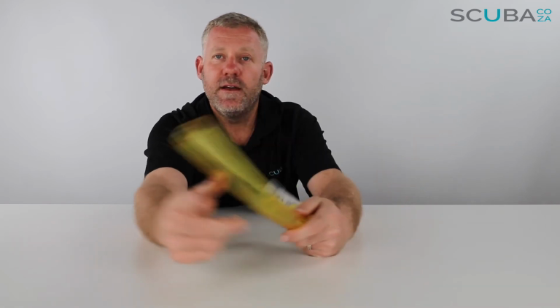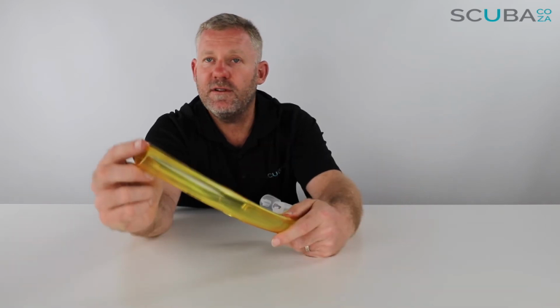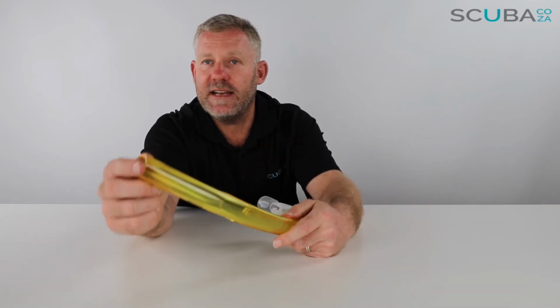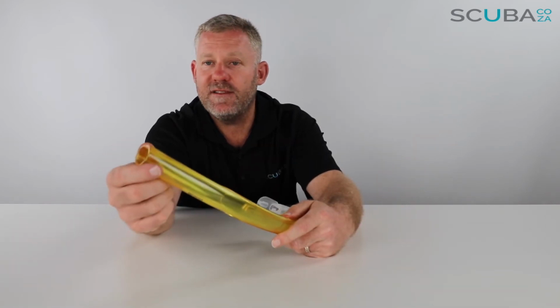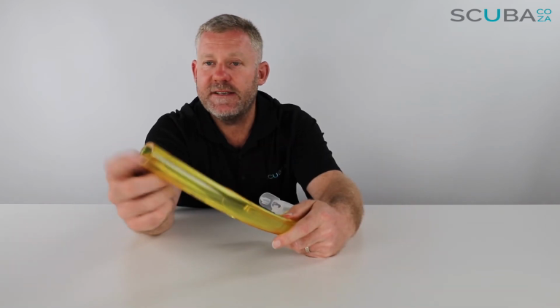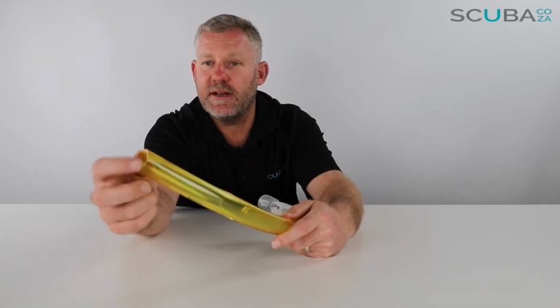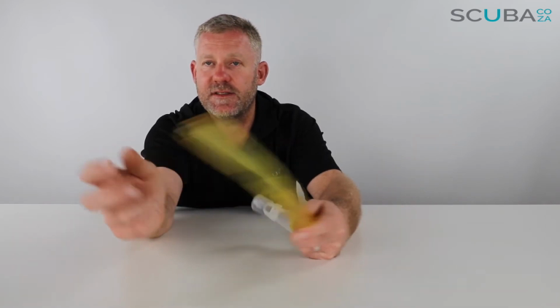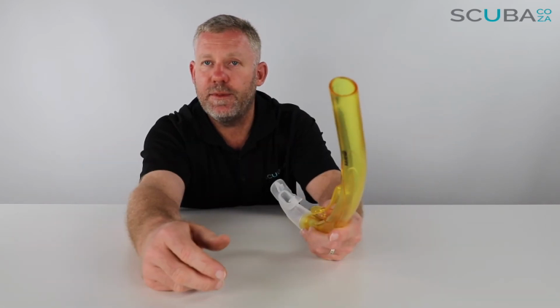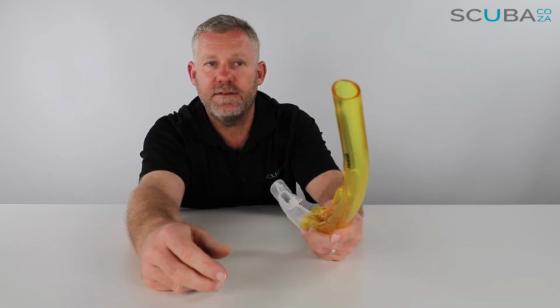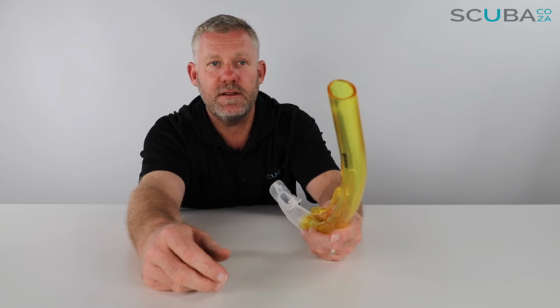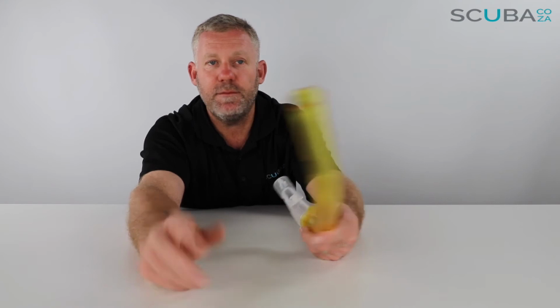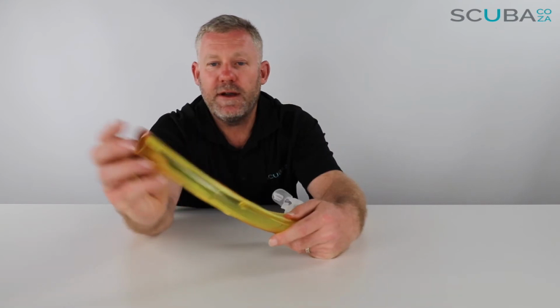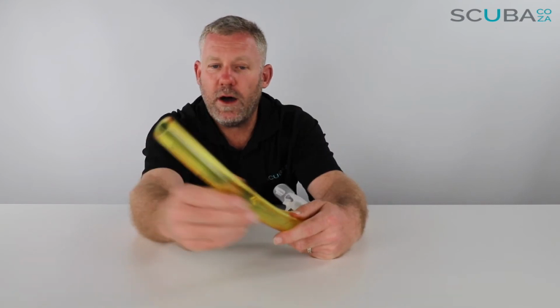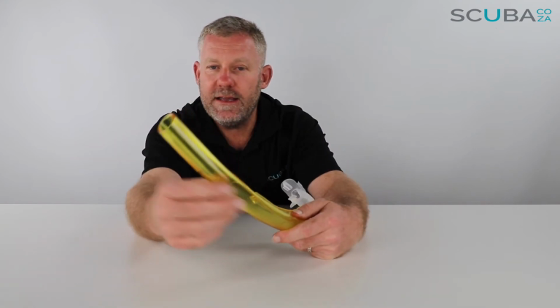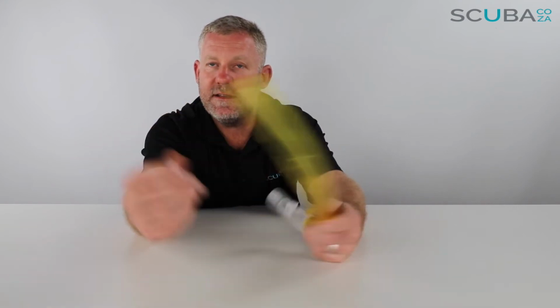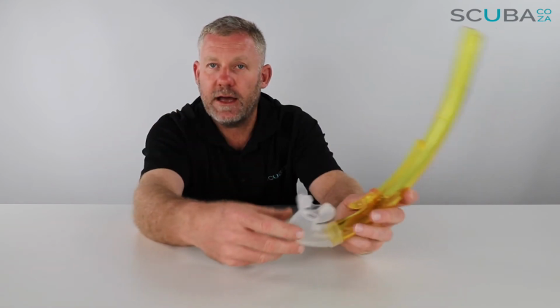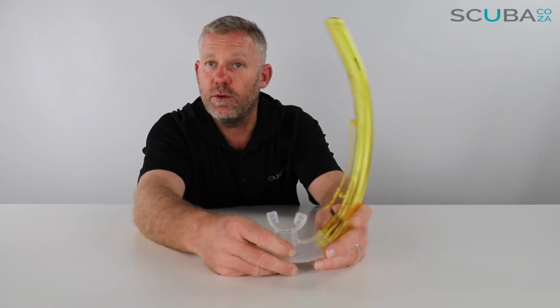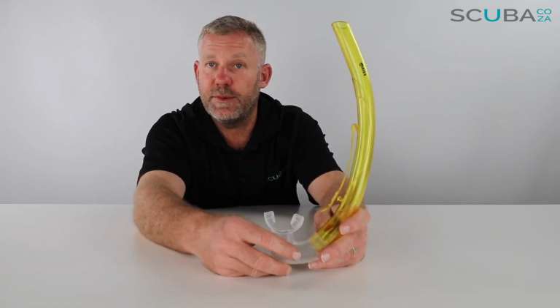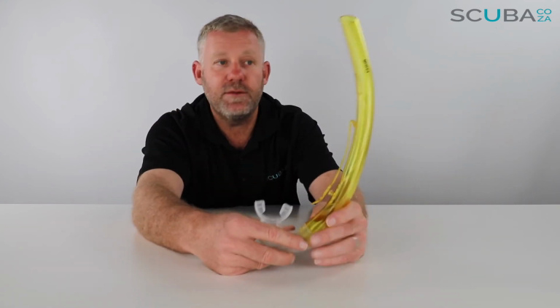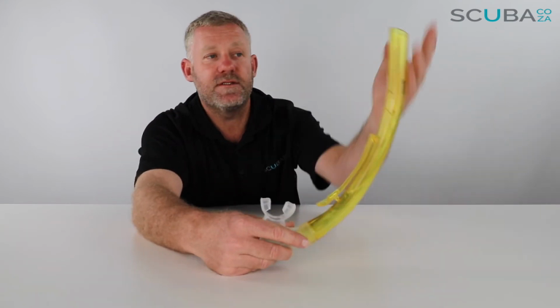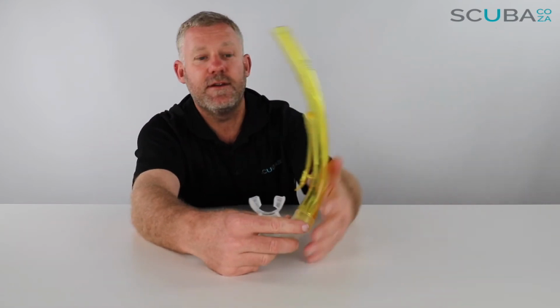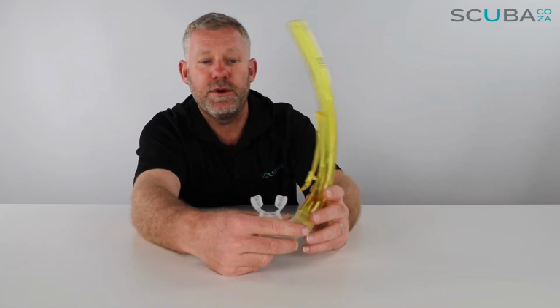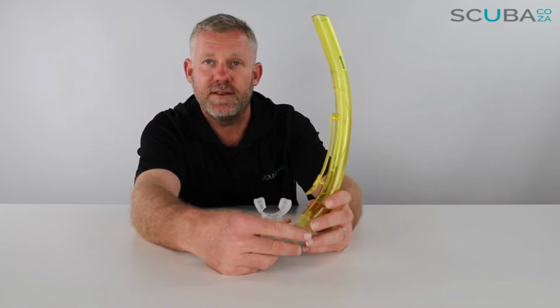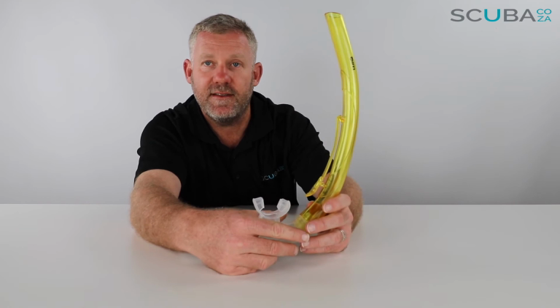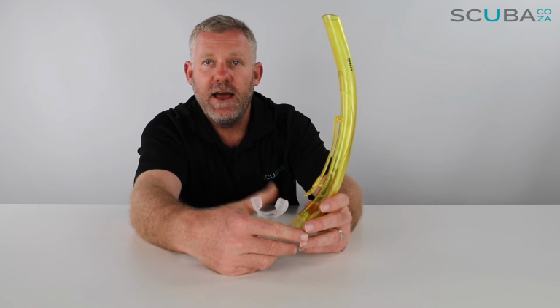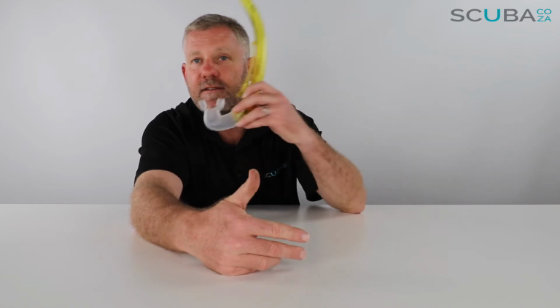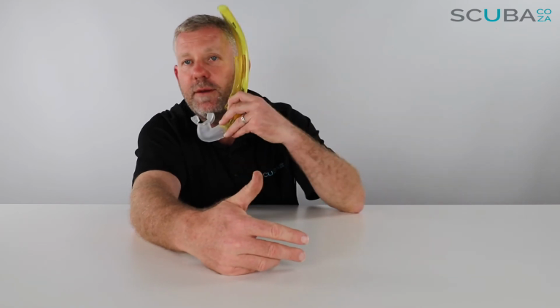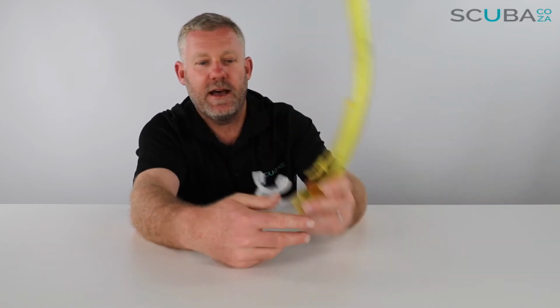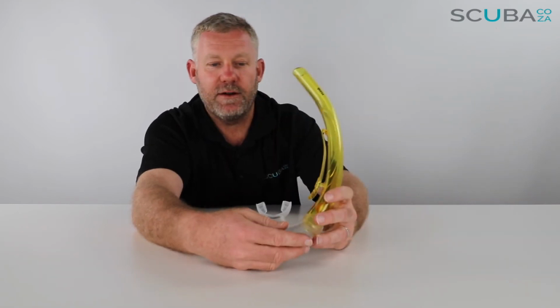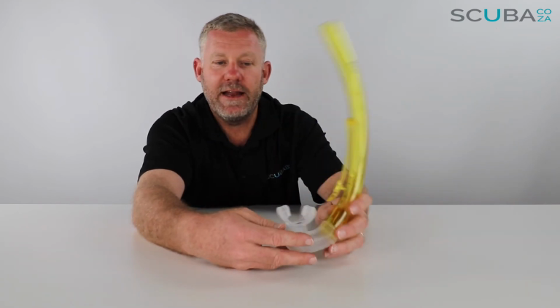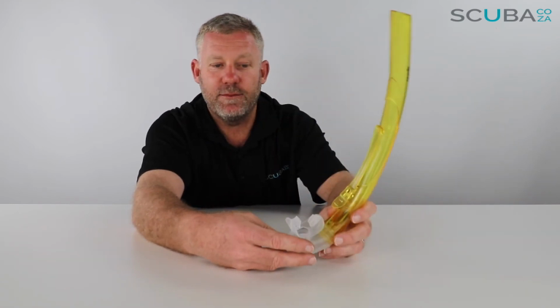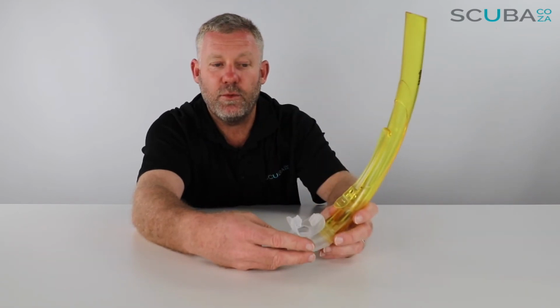The snorkel doesn't have any splash protectors — it's just the open end of the tube — but it's quite an easy snorkel to breathe through because it's got zero breathing resistance, and its ergonomic design makes it really comfortable to wear.